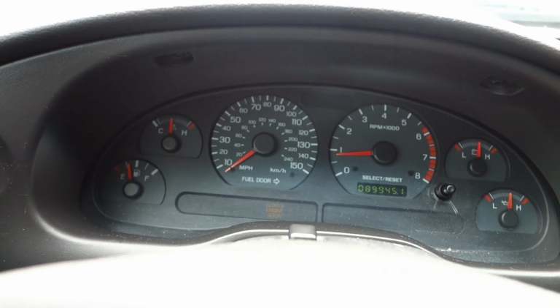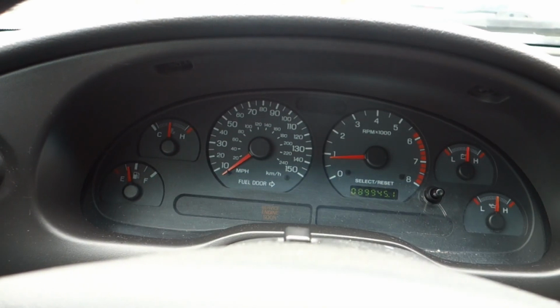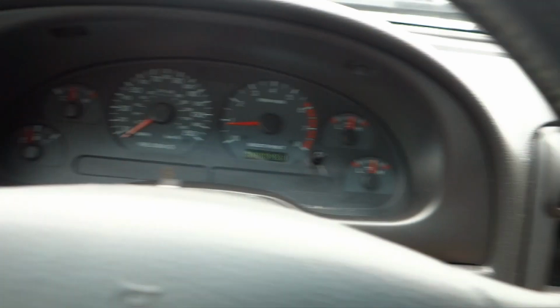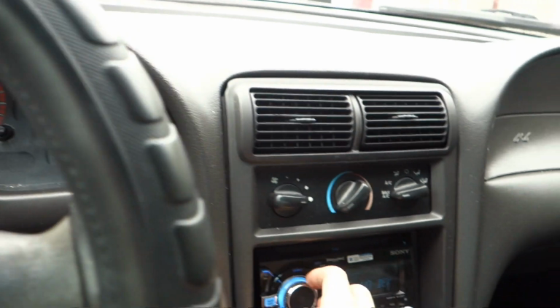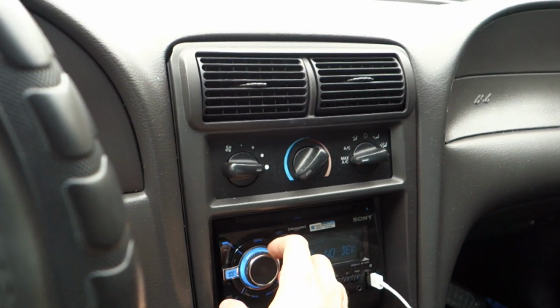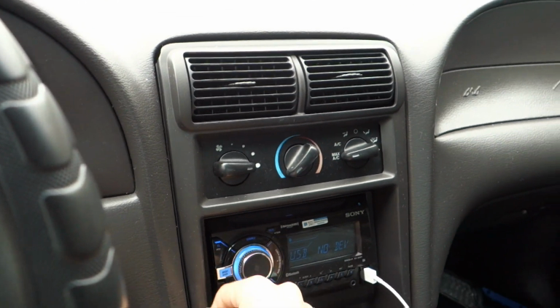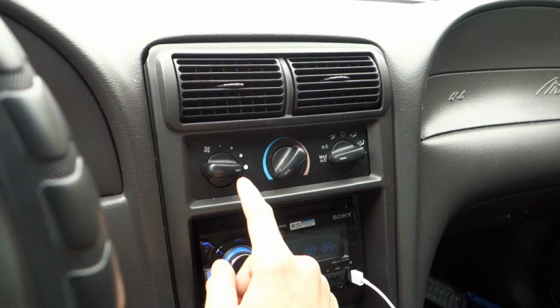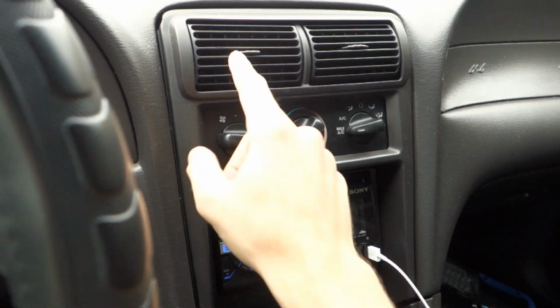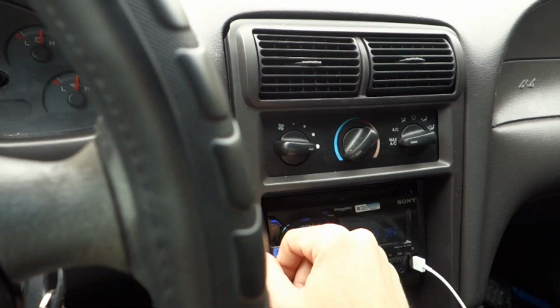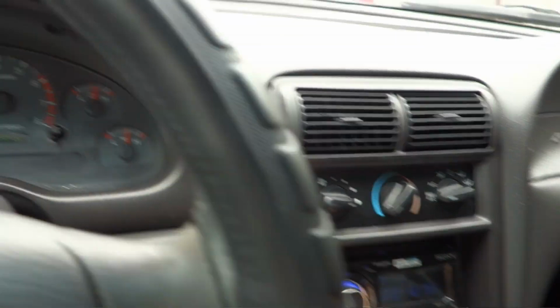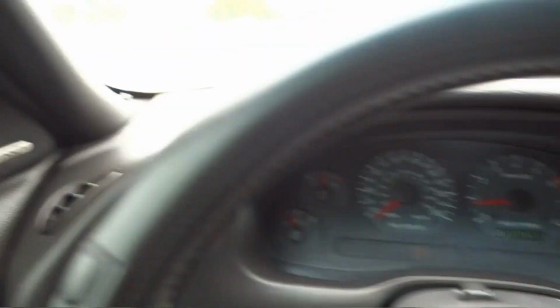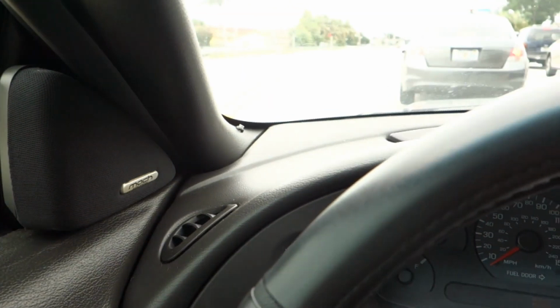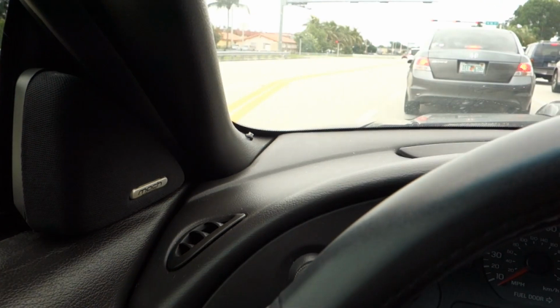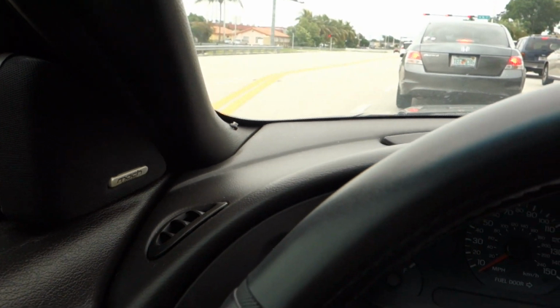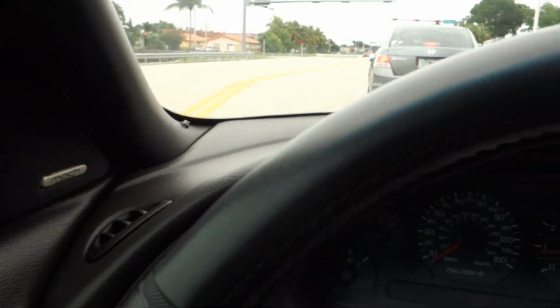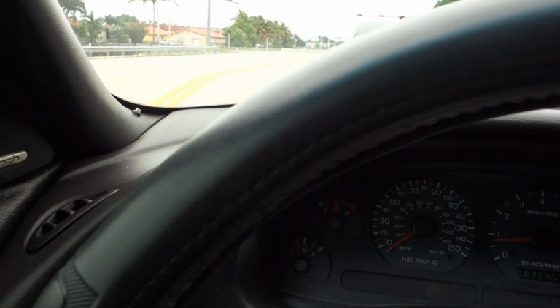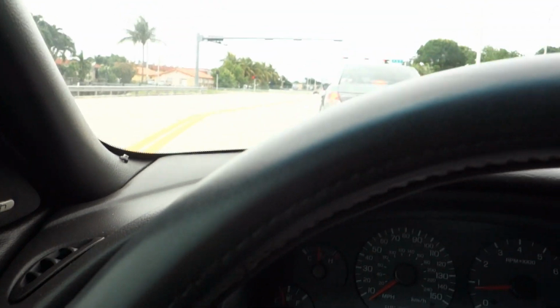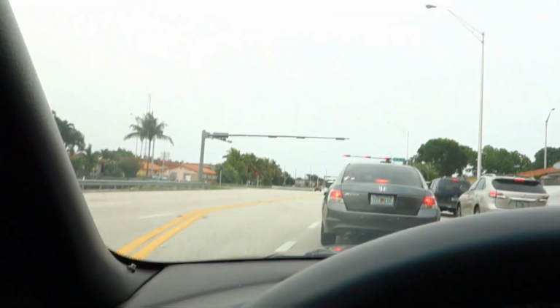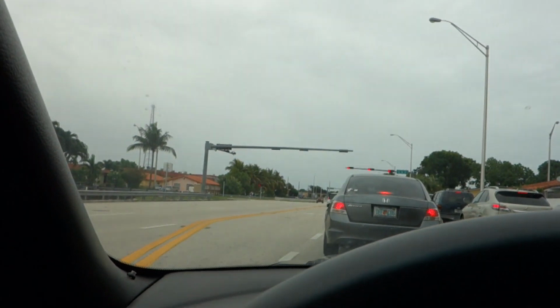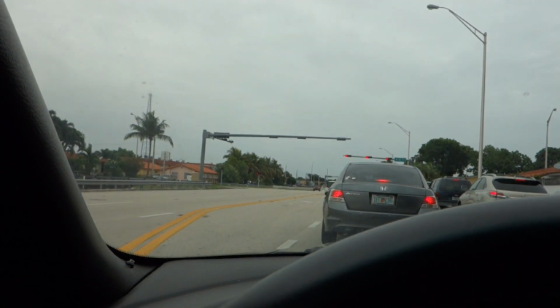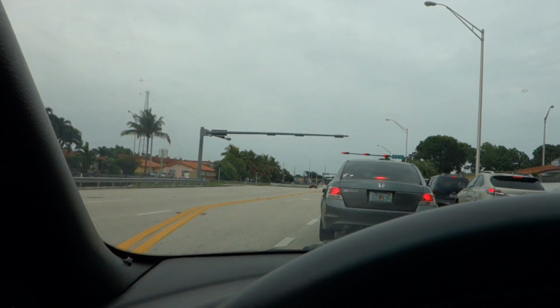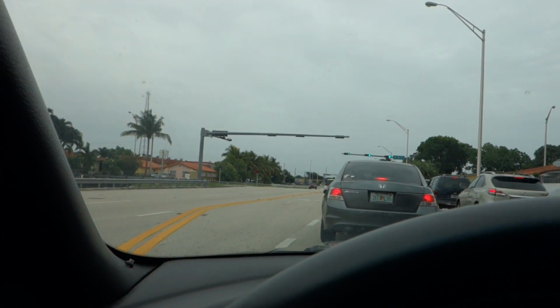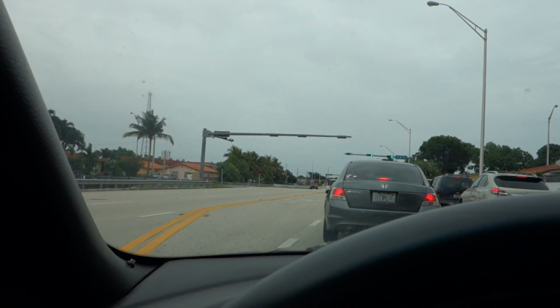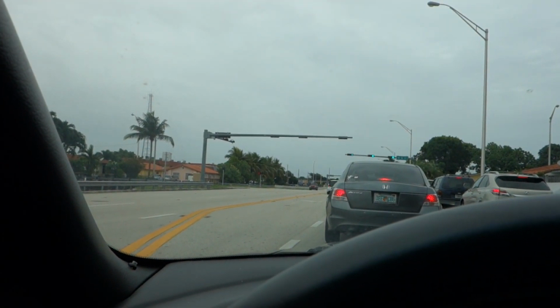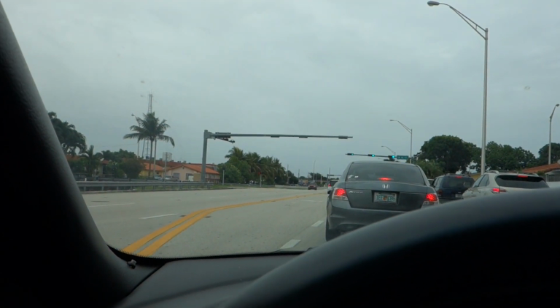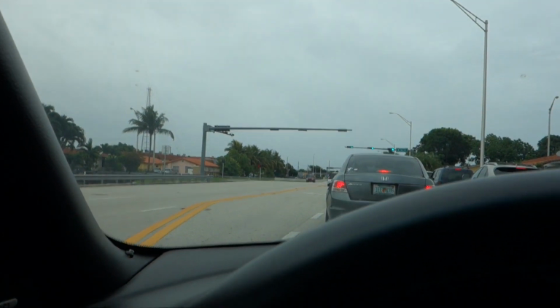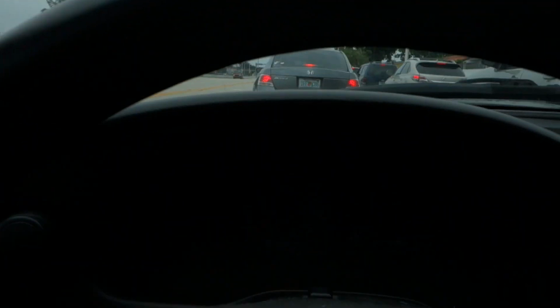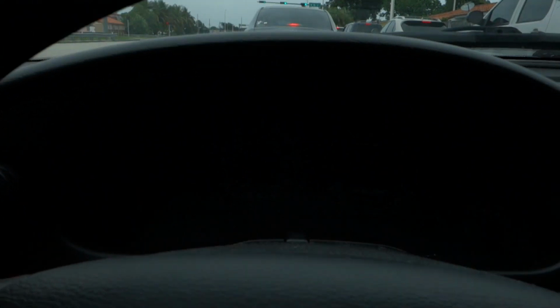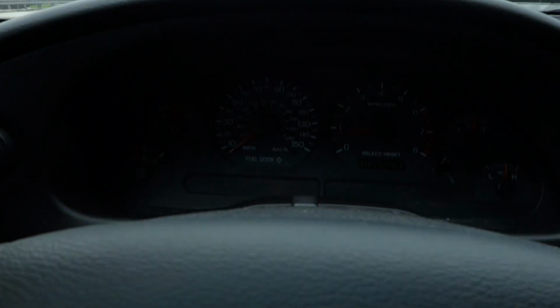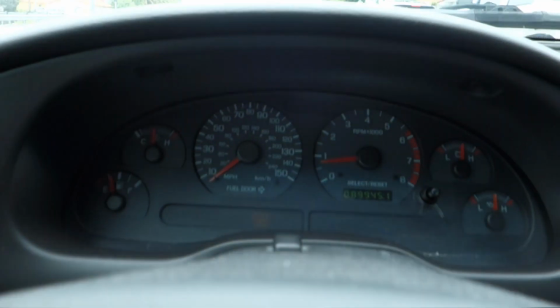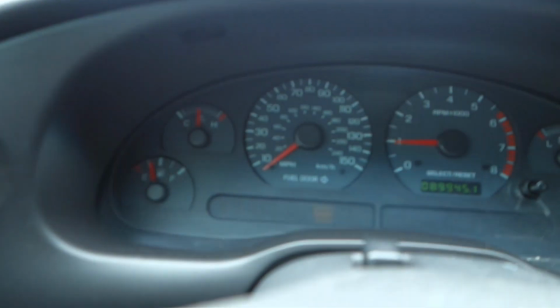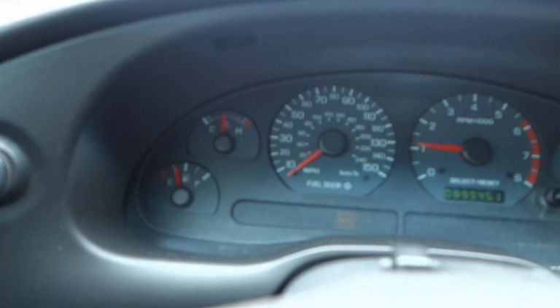You see, in Florida you gotta always have the AC on because it's always like a hundred degrees. I mean, today it's cloudy and stuff, but still — we need it.